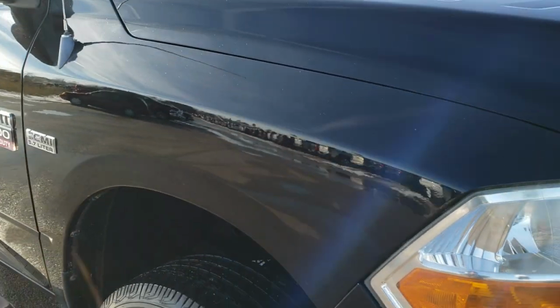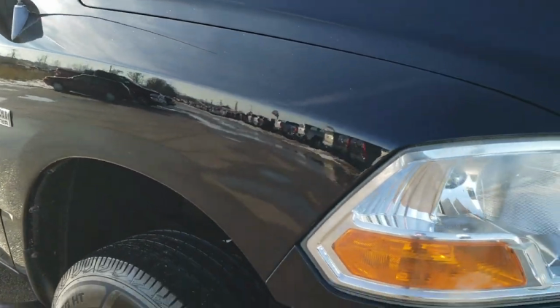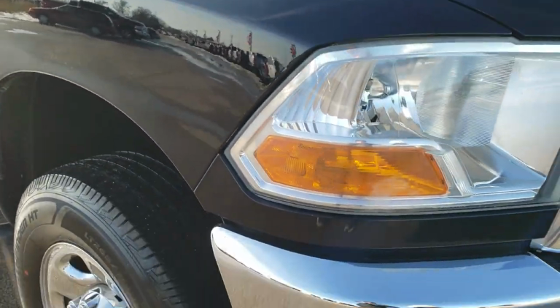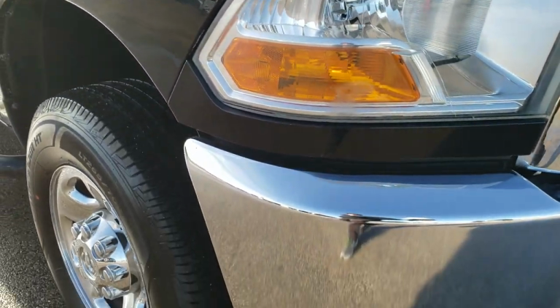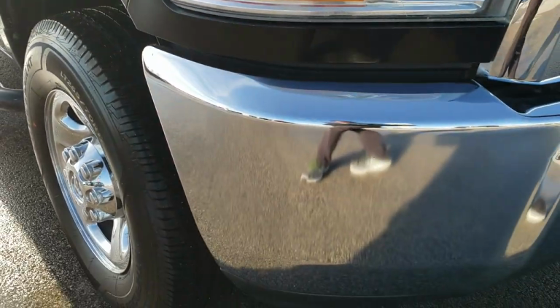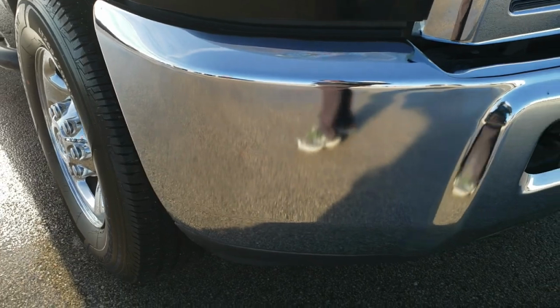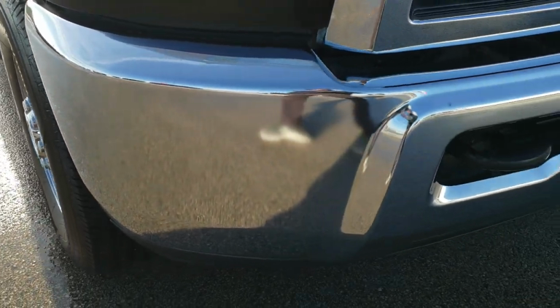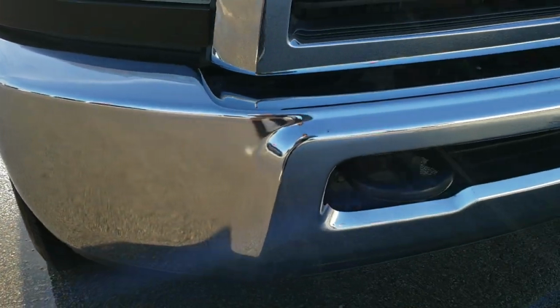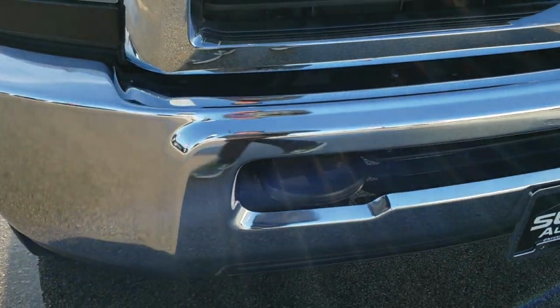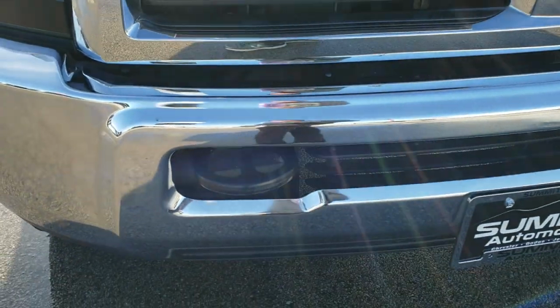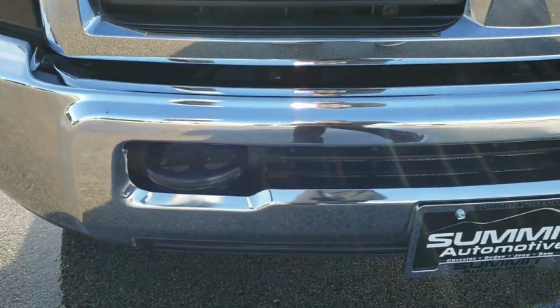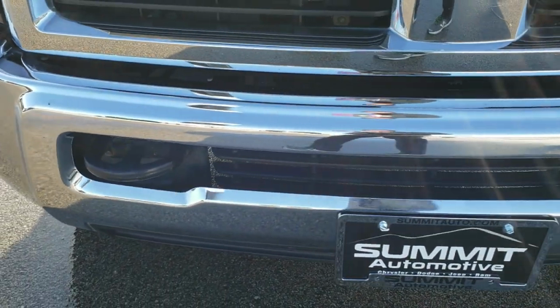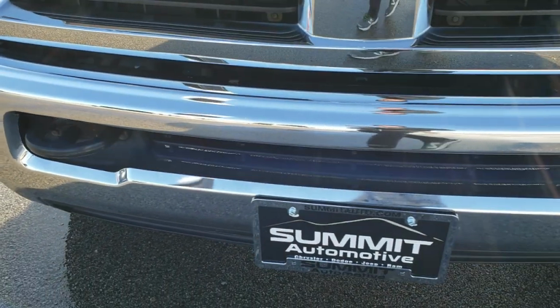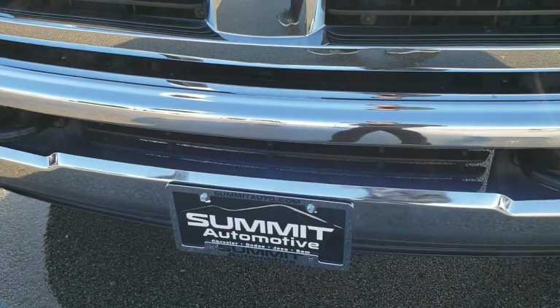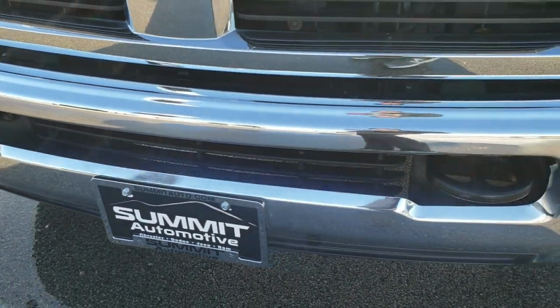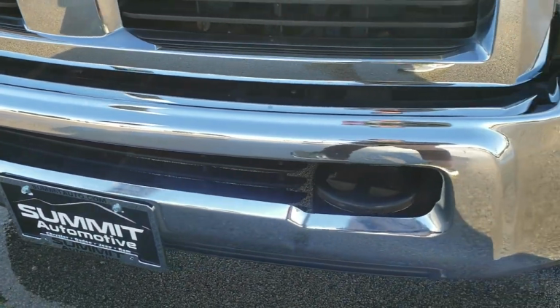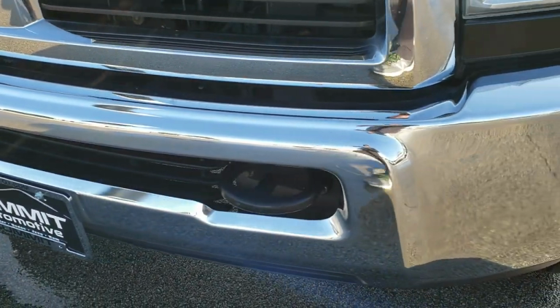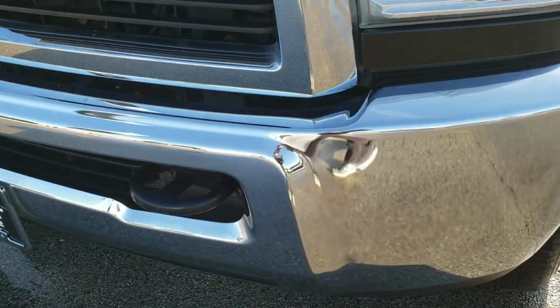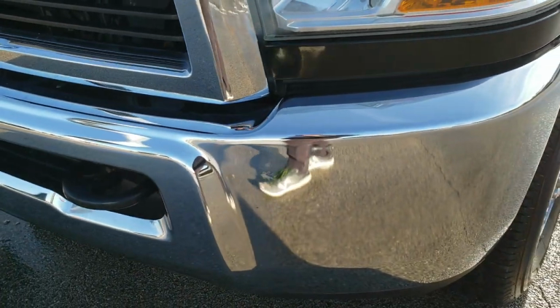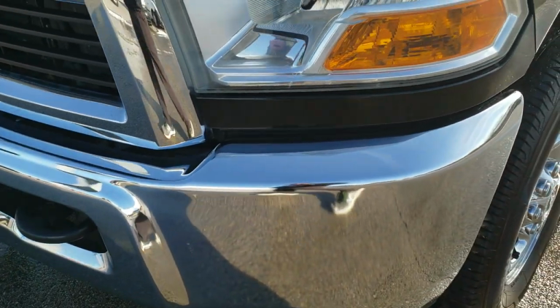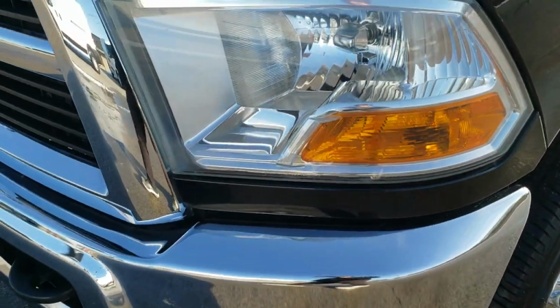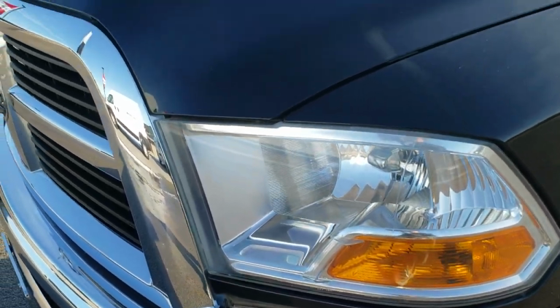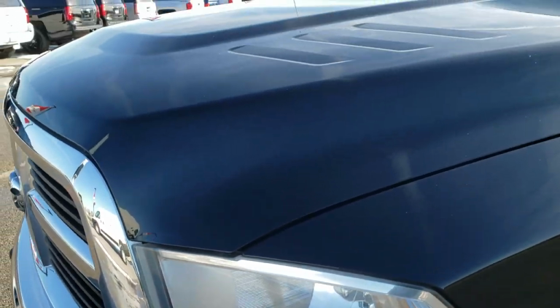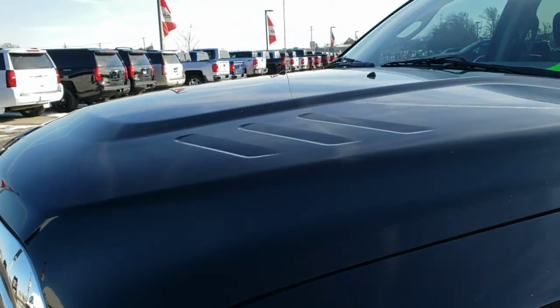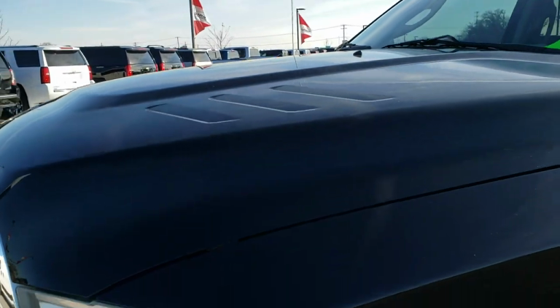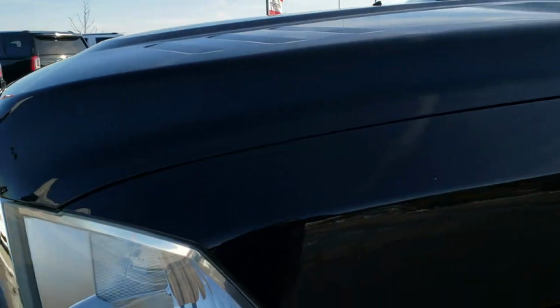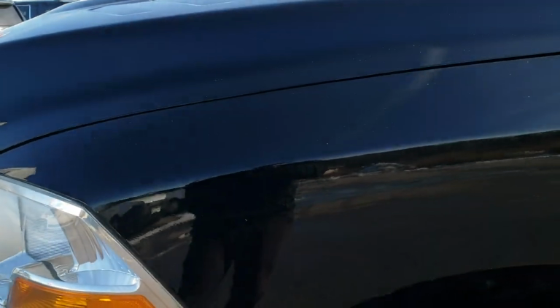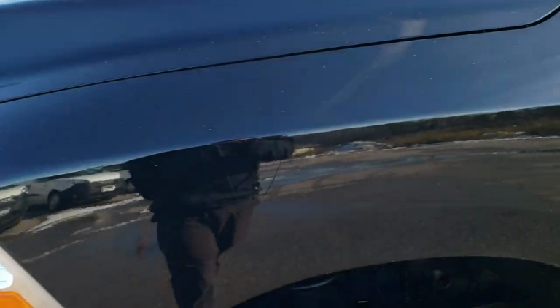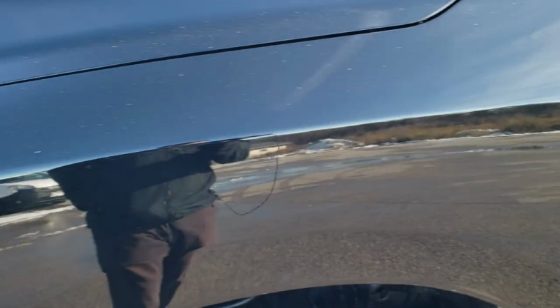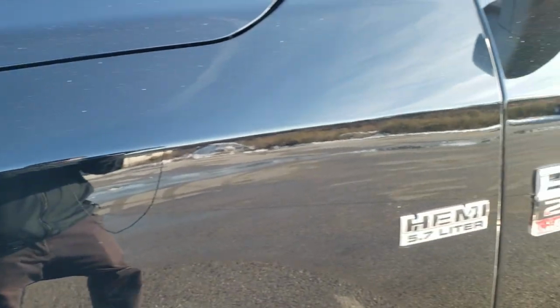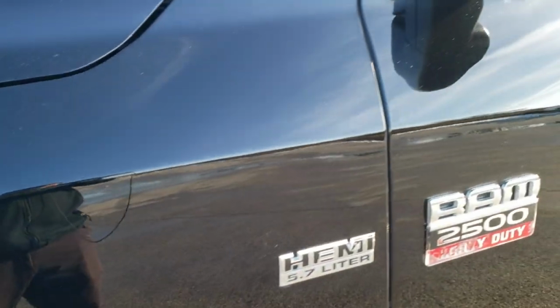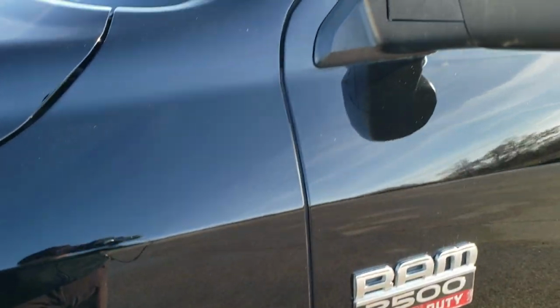This truck has a 5.7 liter V8 Hemi motor and has been fully safetied and inspected by our service shop. It has a fresh oil and filter change, all the fluids have been checked and topped off, and the truck has been gone through mechanically 100%. Black is the color.